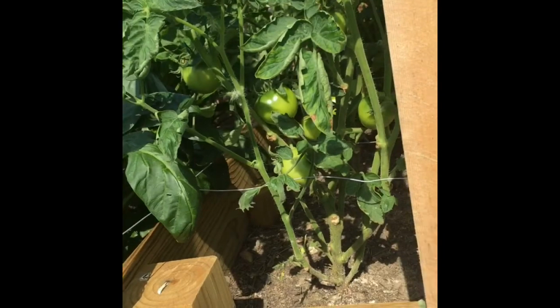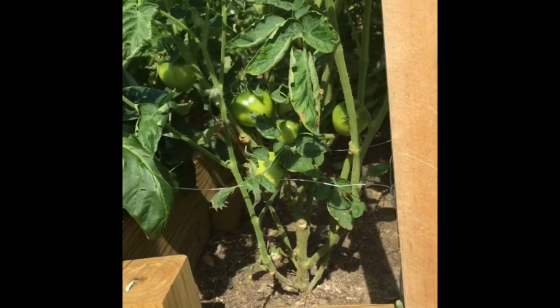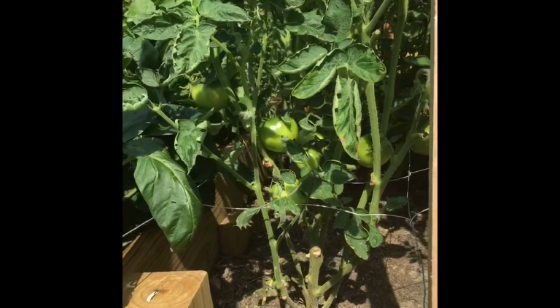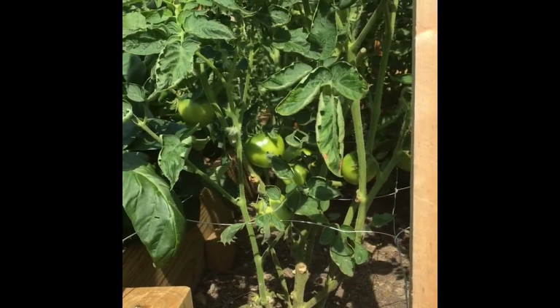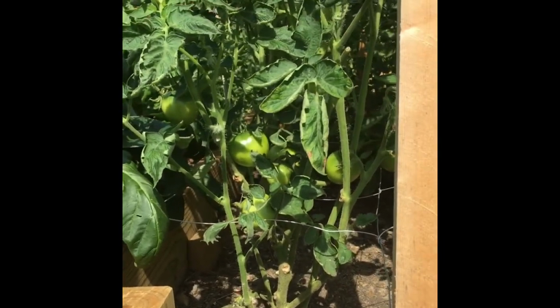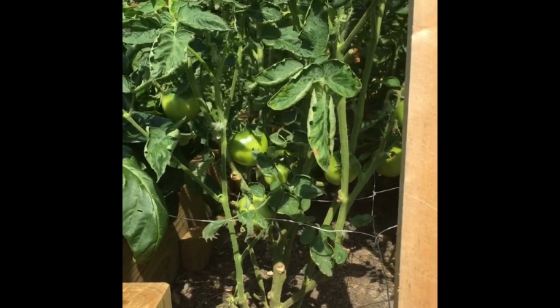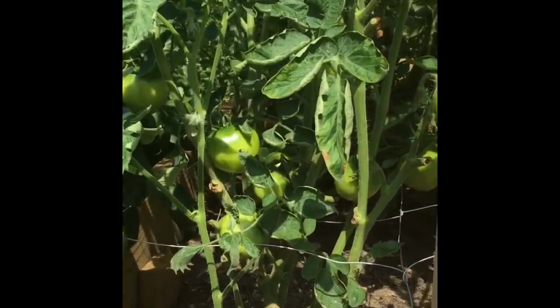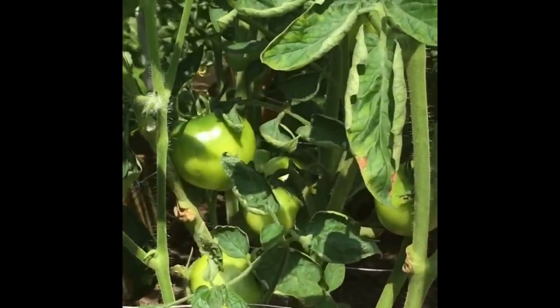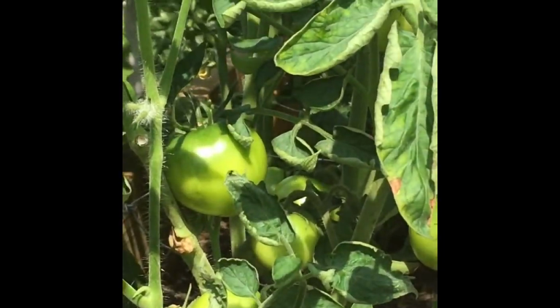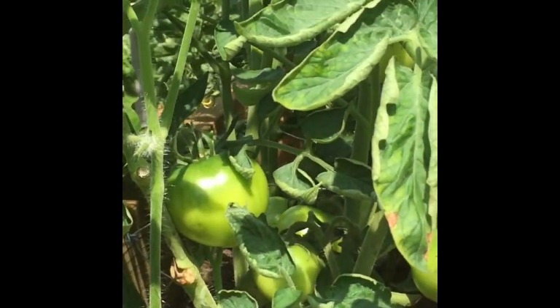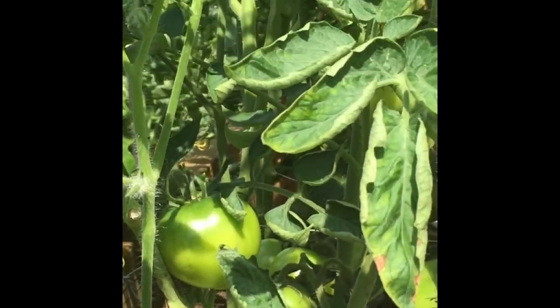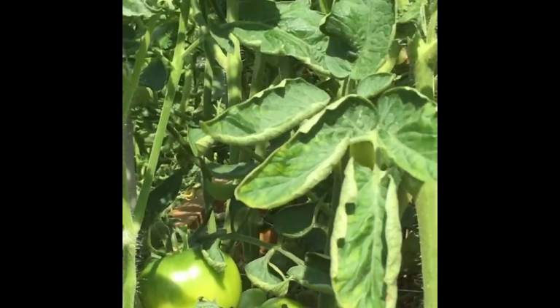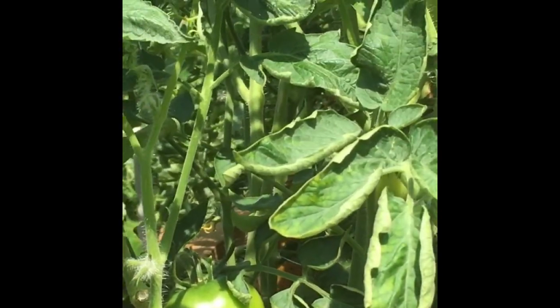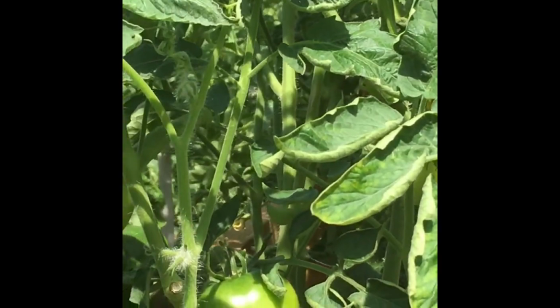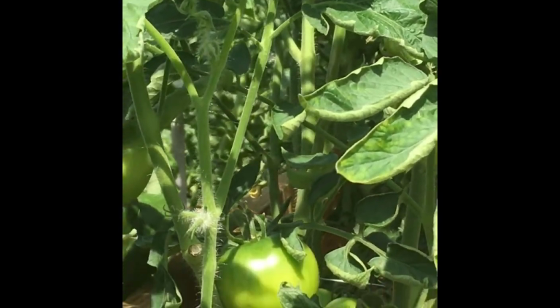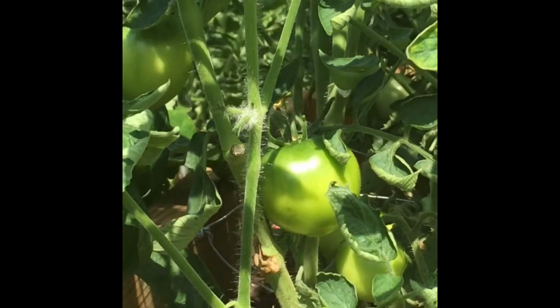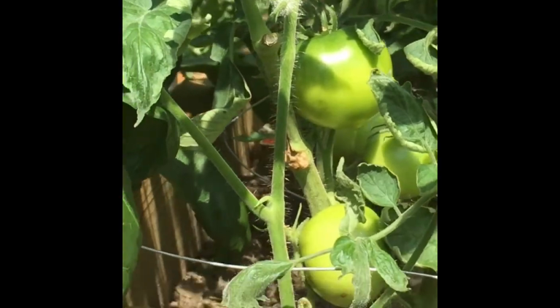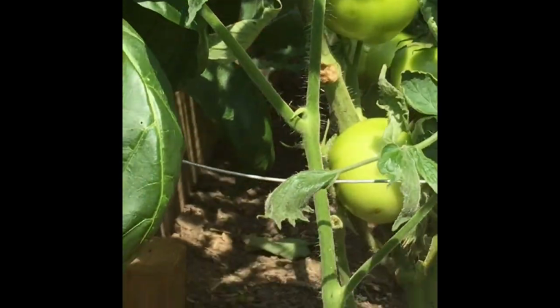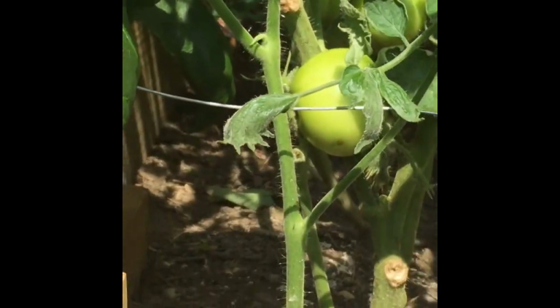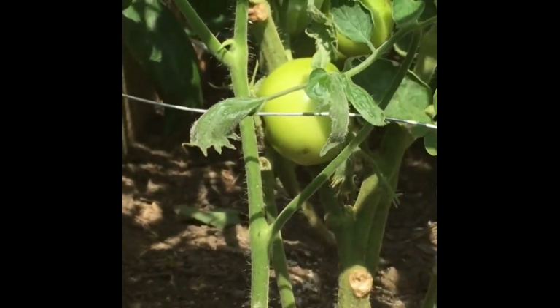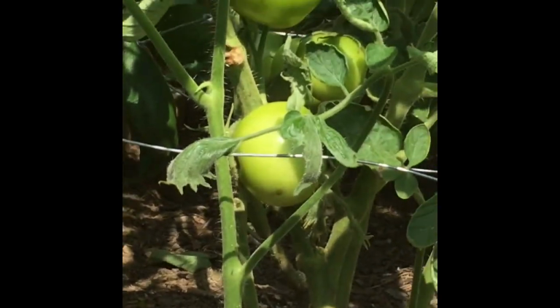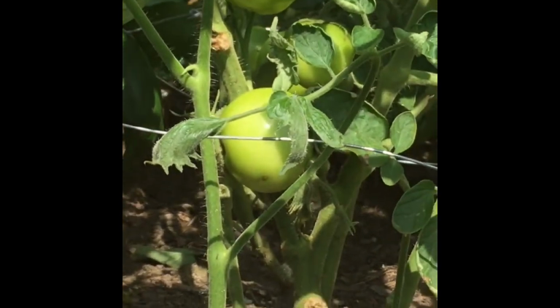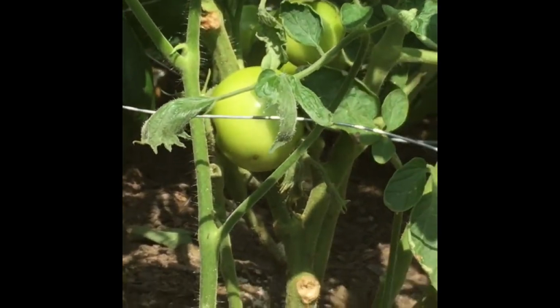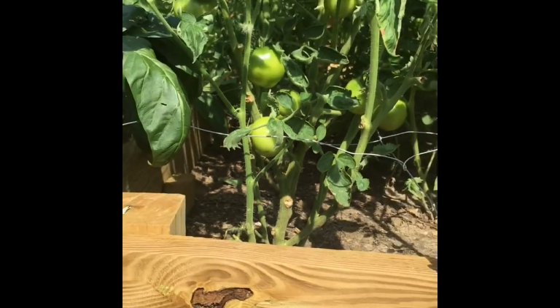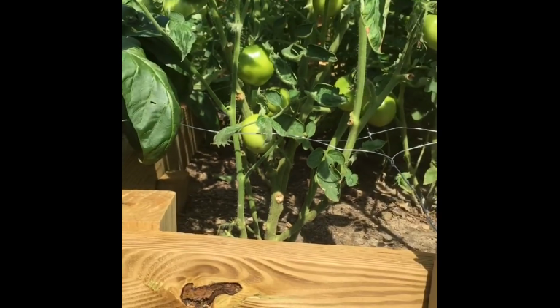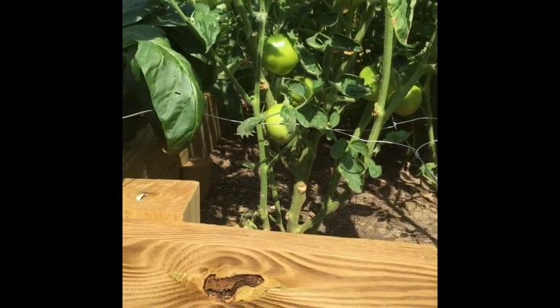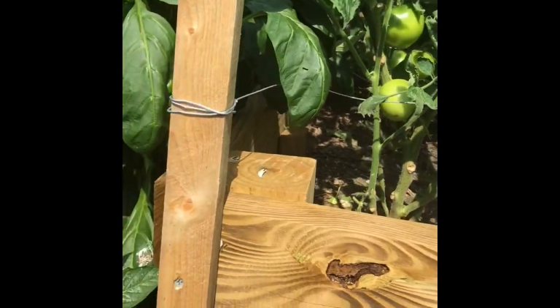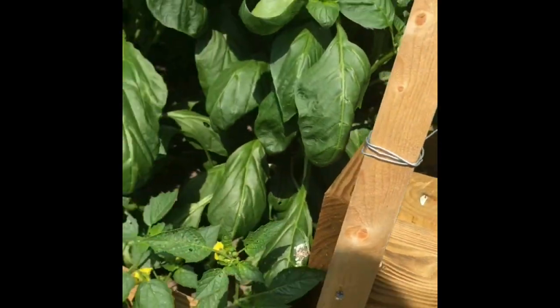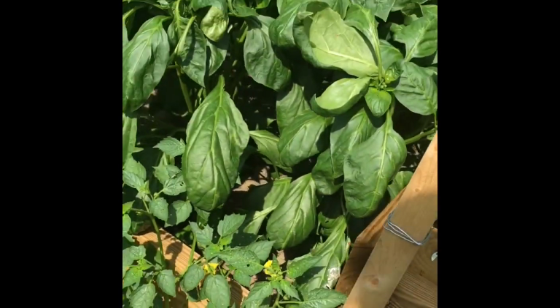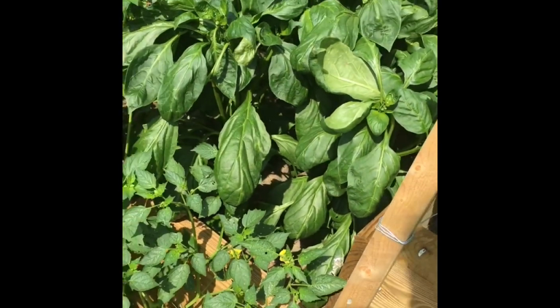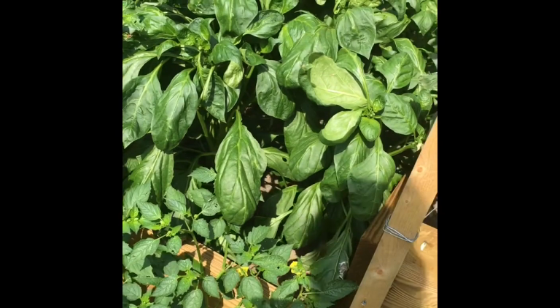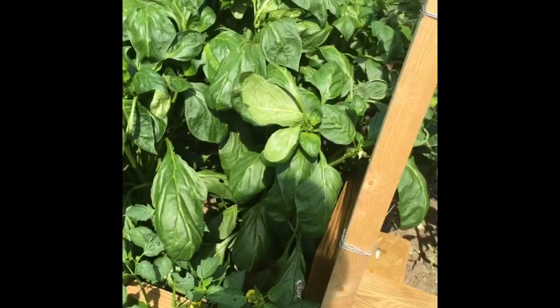The tomatoes are growing really big and look beautiful. Hopefully they will ripen very soon. Looking at the color, it looks like they may ripen anytime soon.